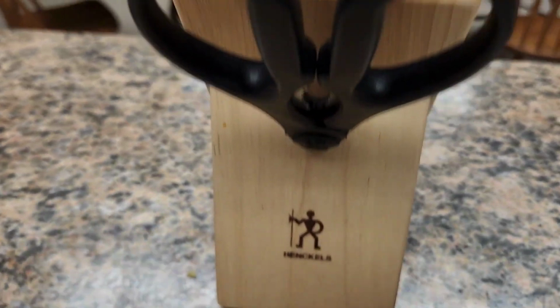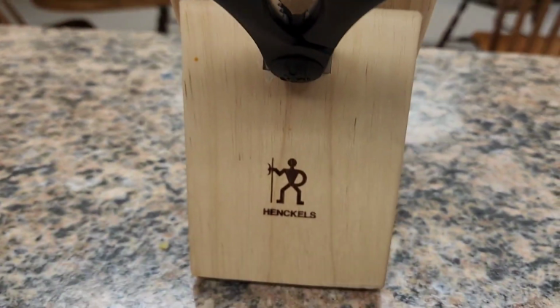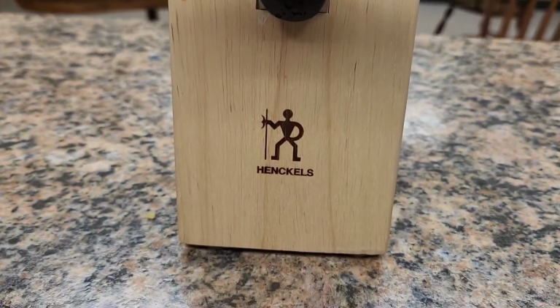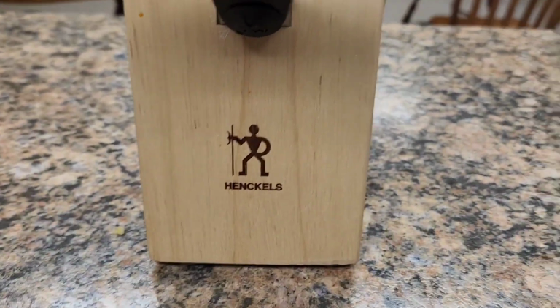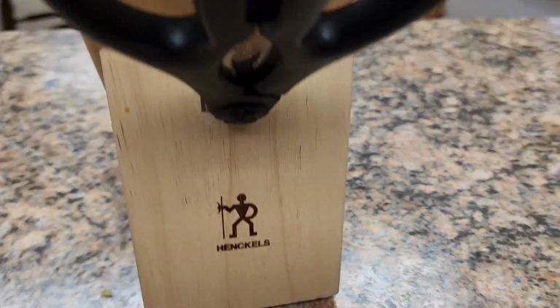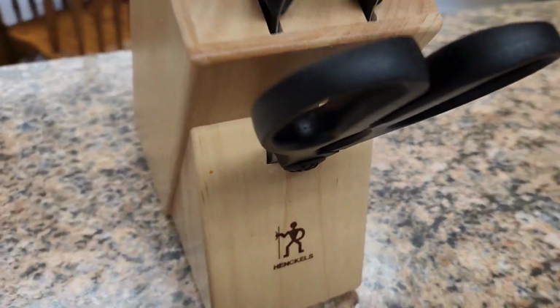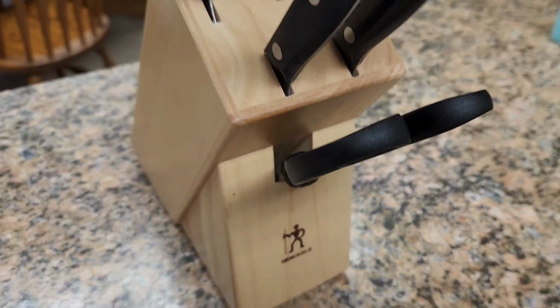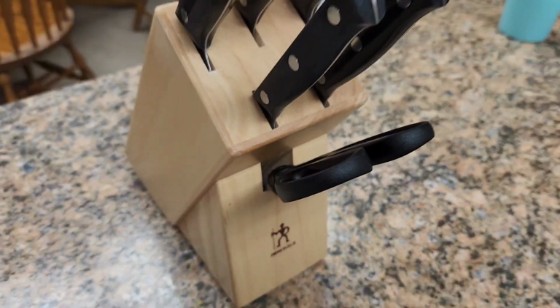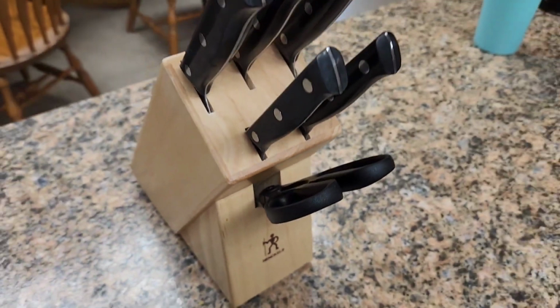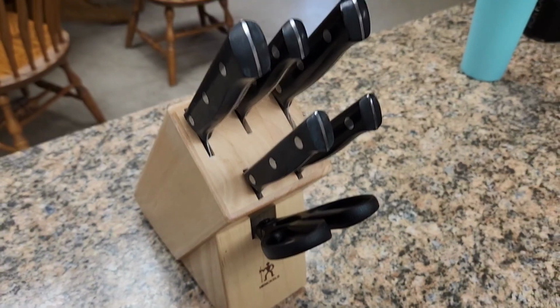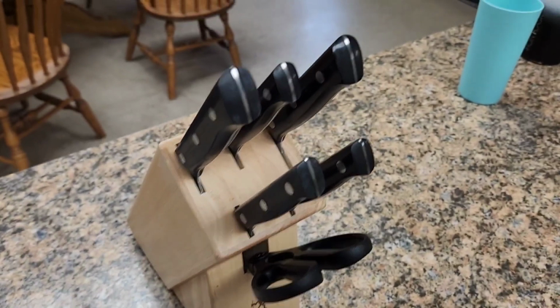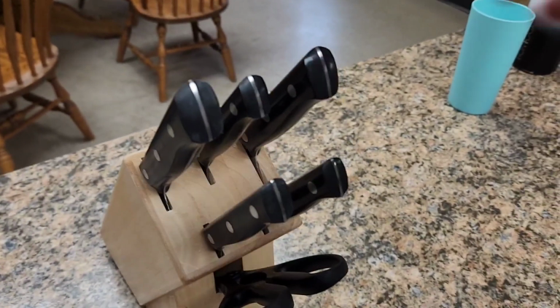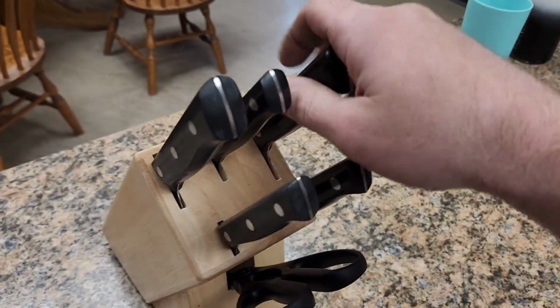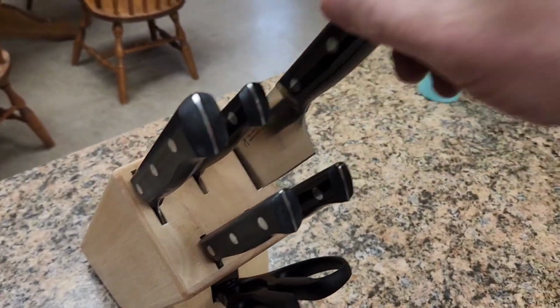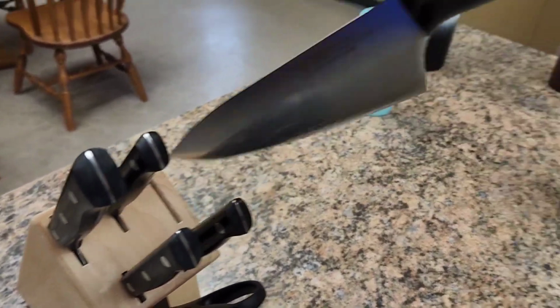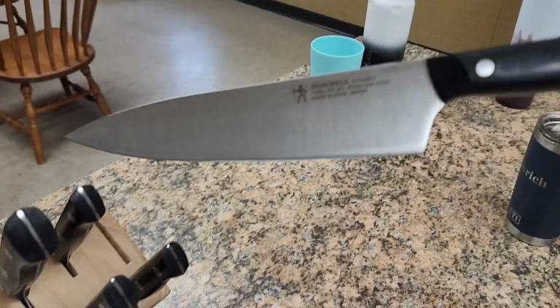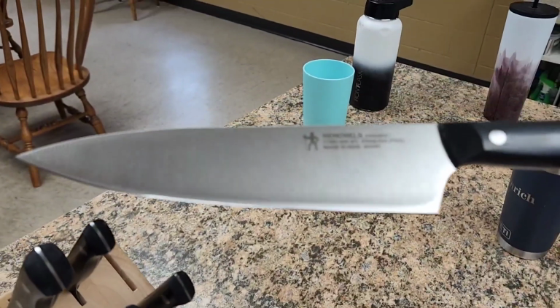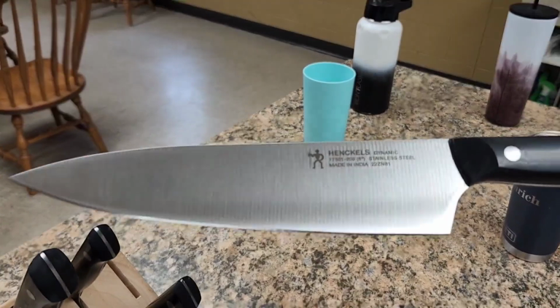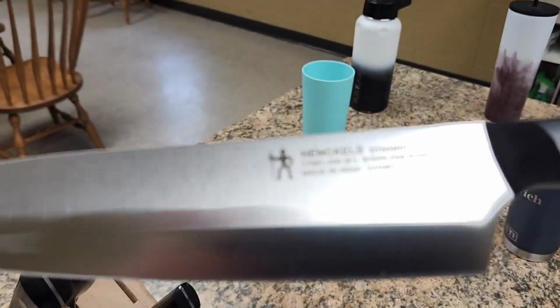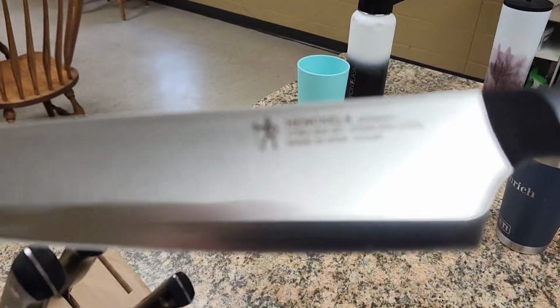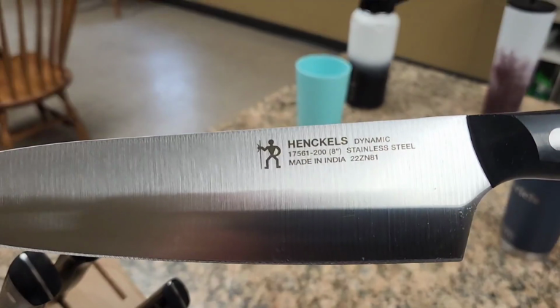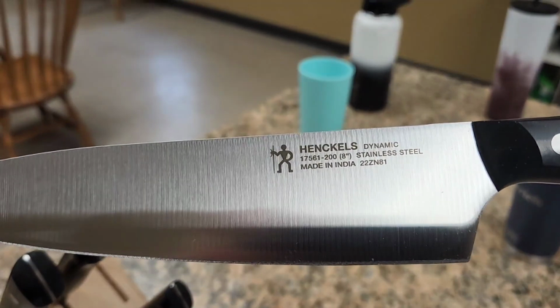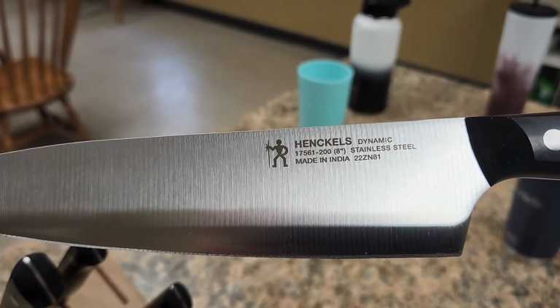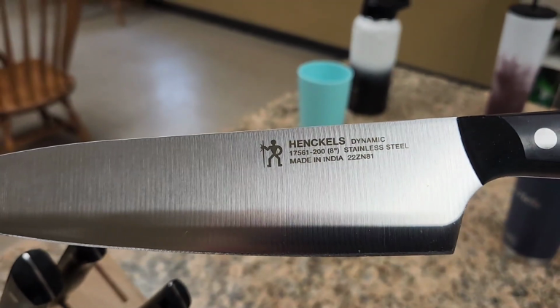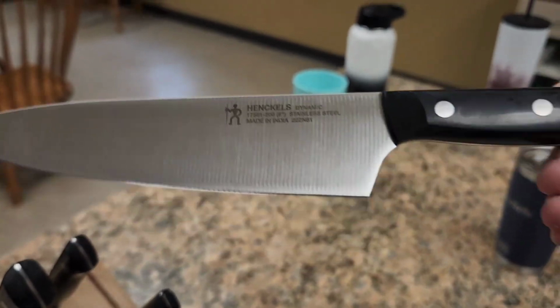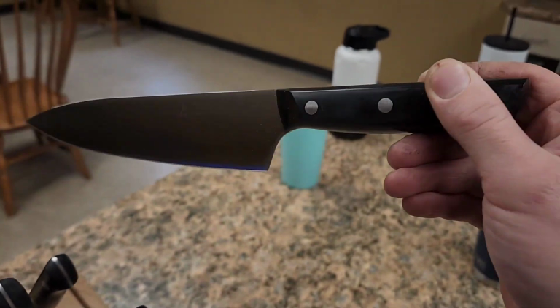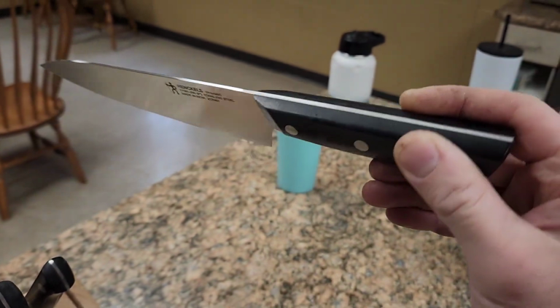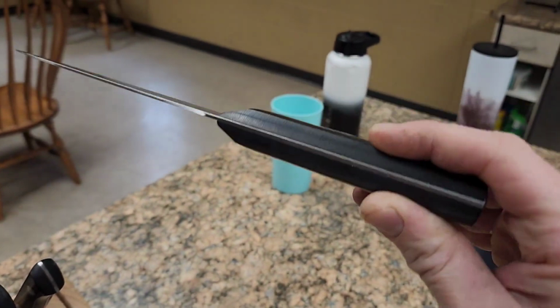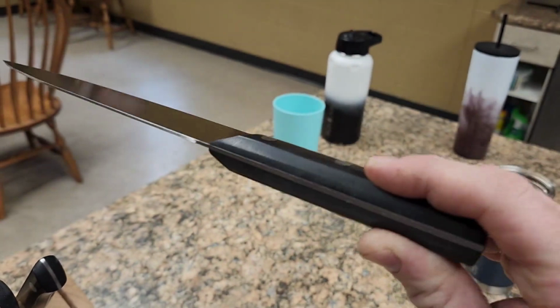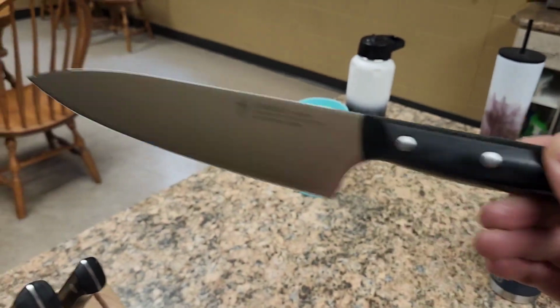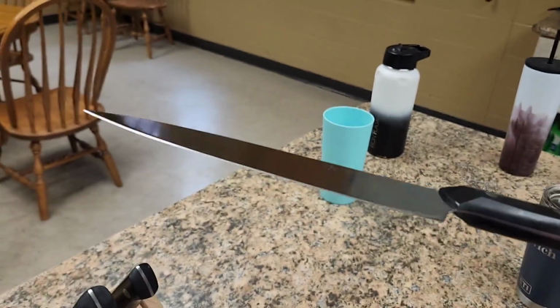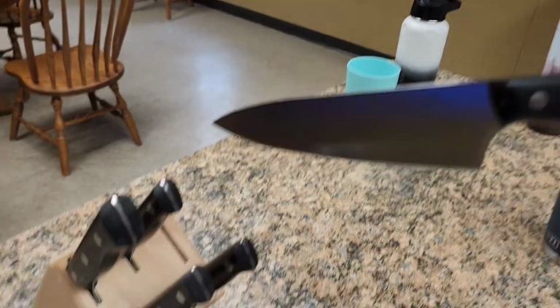When they are ready to be sharpened, we find that an electronic knife sharpener works really well. You can also use a hand one if you've got a little more time. It will resharpen very nicely and hold an edge for a long time. So overall for the price, I don't think you can beat the value you get for these knives.